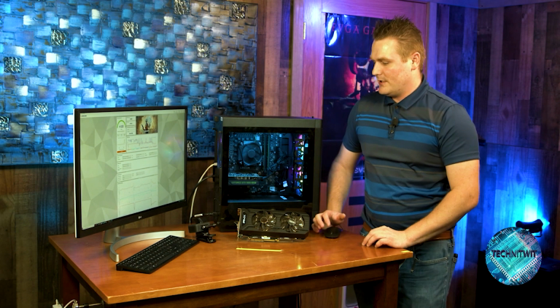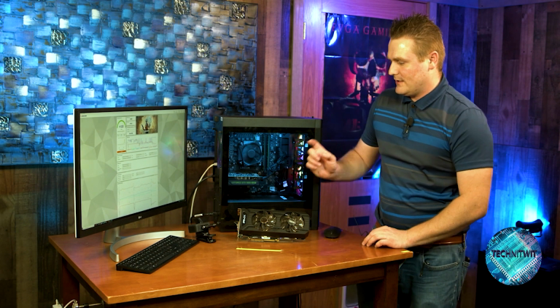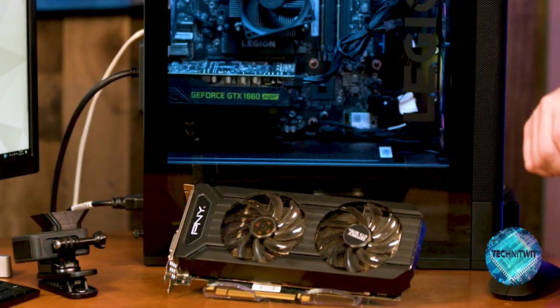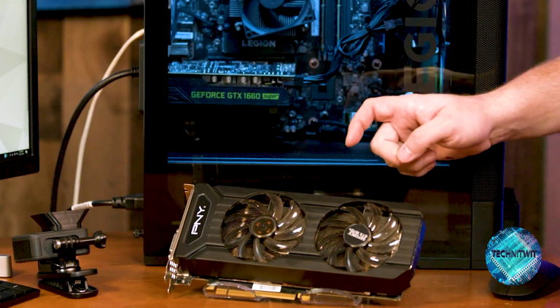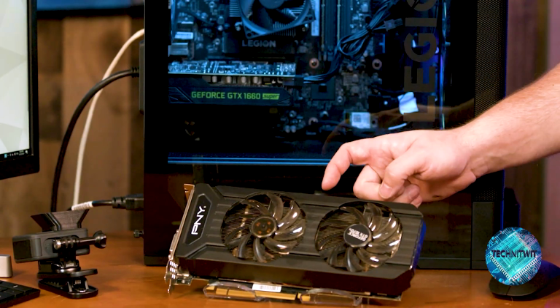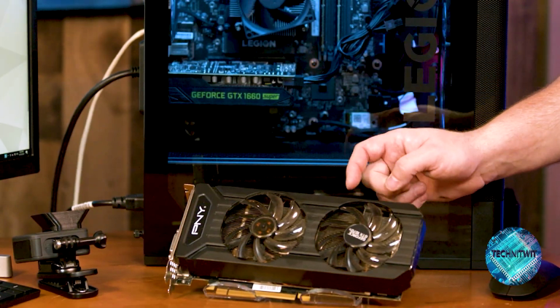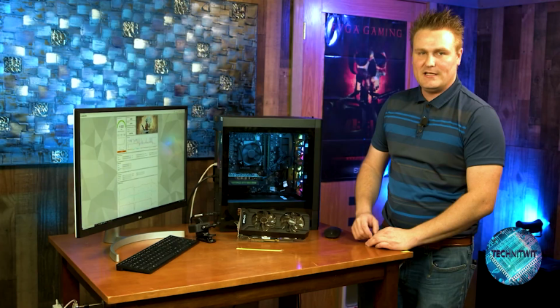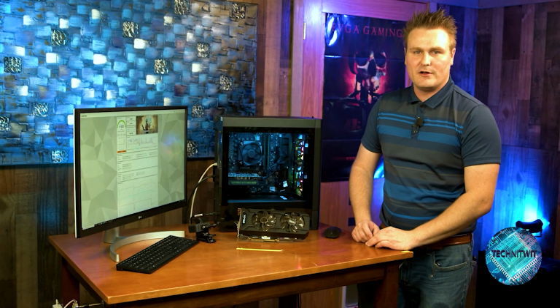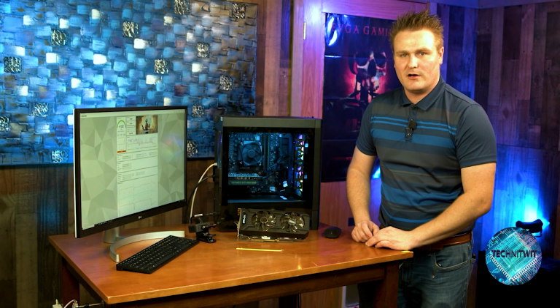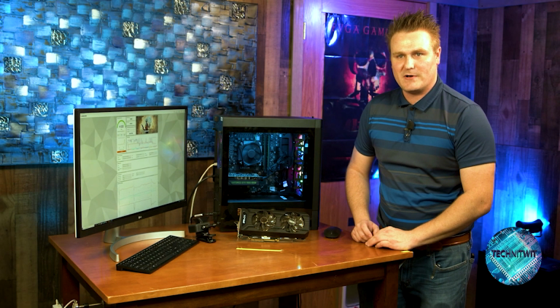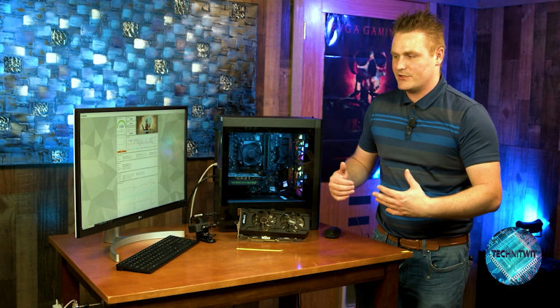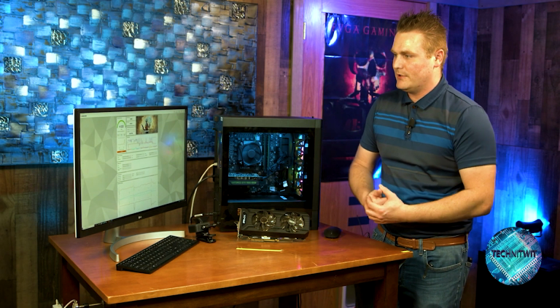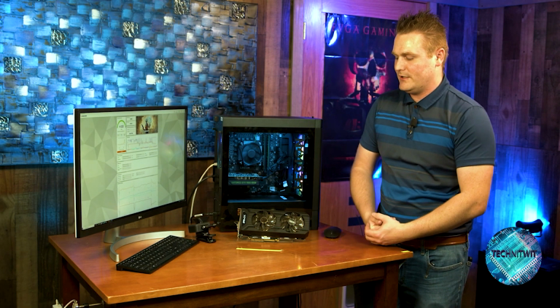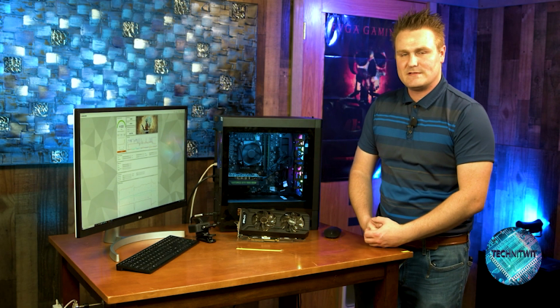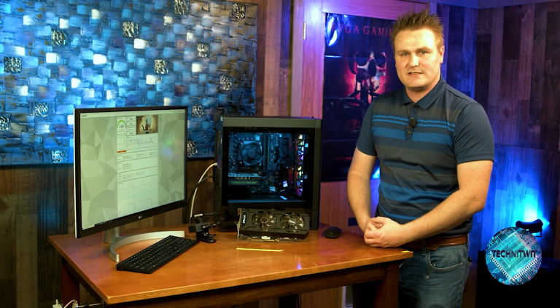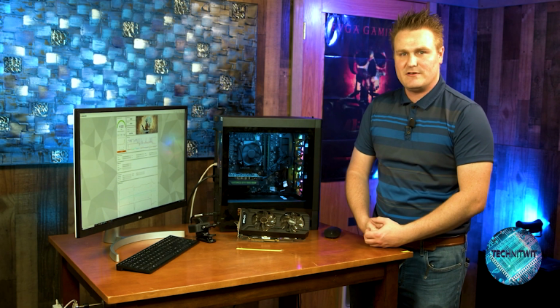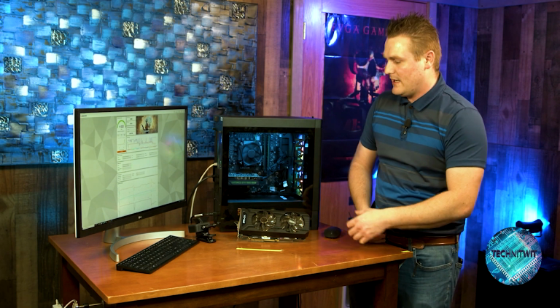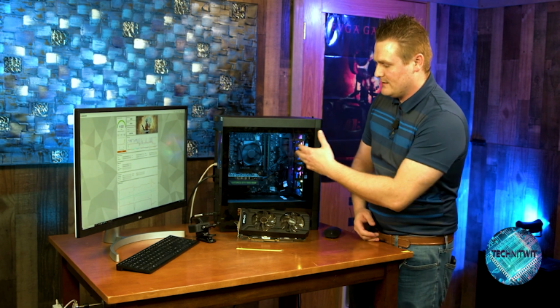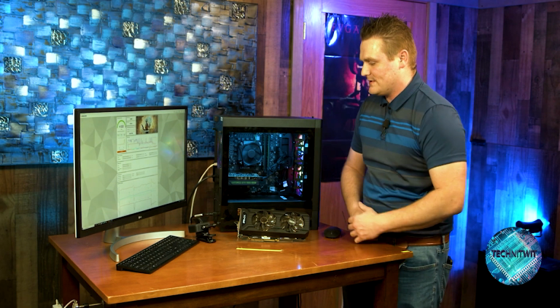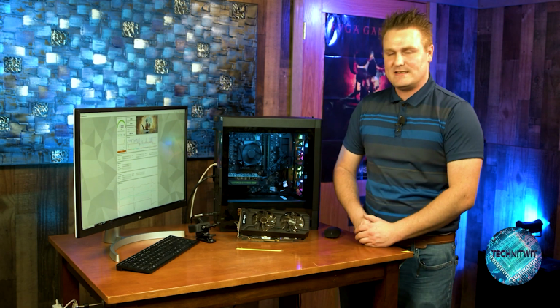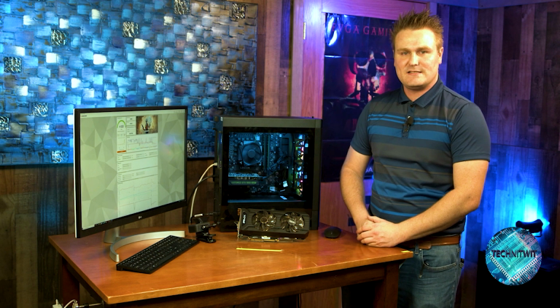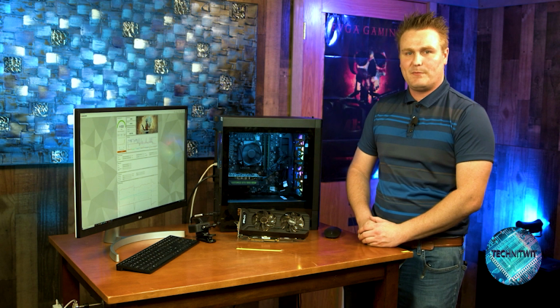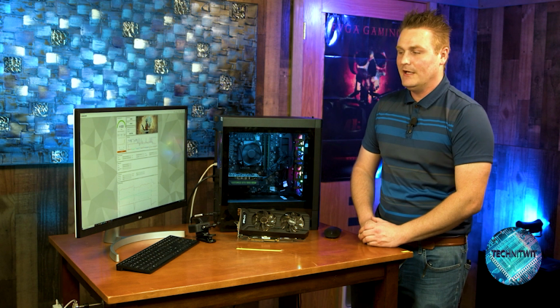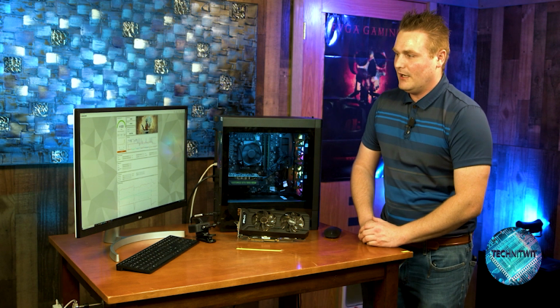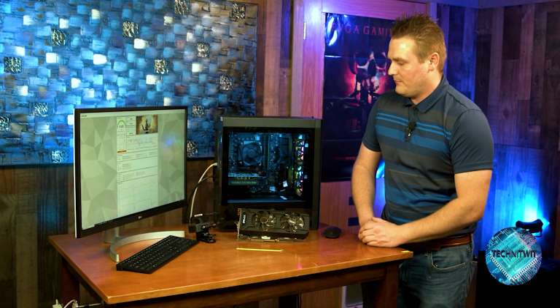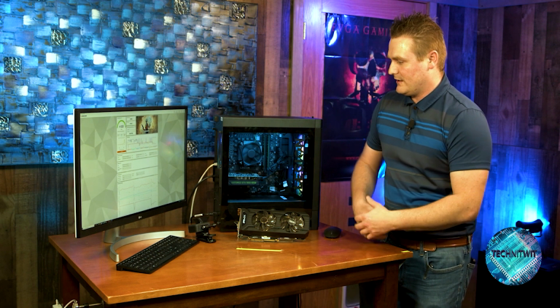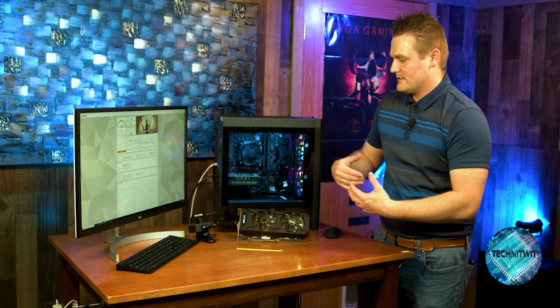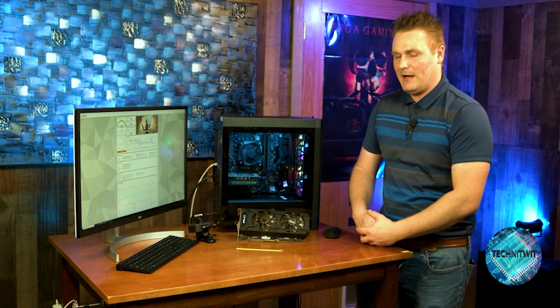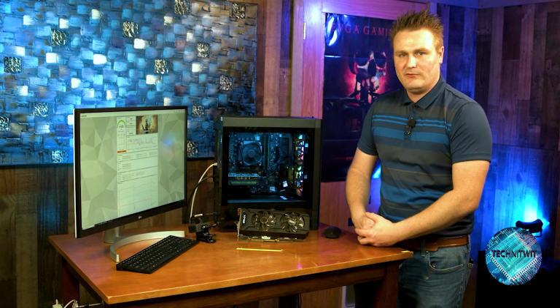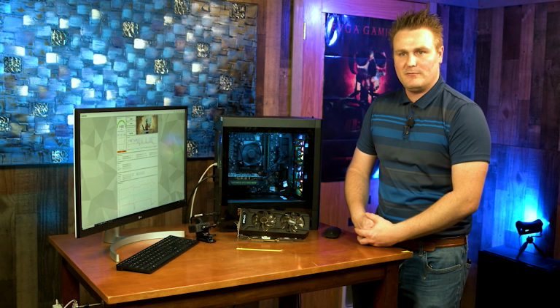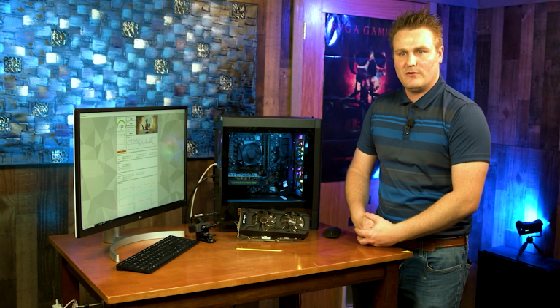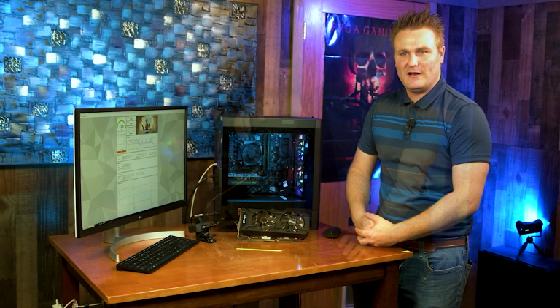We are going to get this guy upgraded, get this guy popped in, and we are going to run a benchmark and show you what the difference between the 1070 Ti is versus the 1660 Super. Let me get things popped off and then we'll go from there.